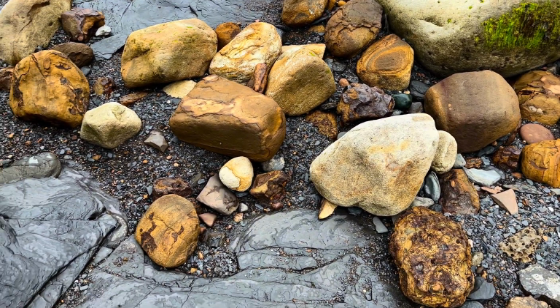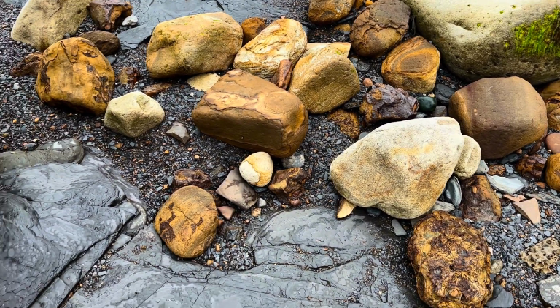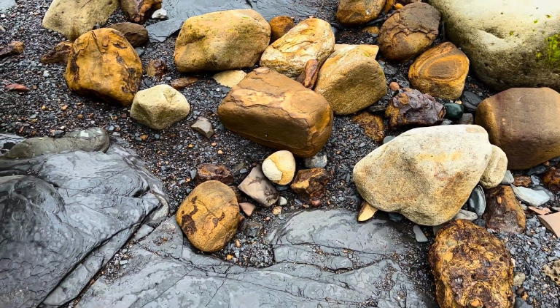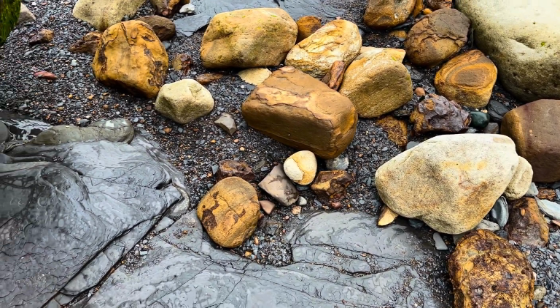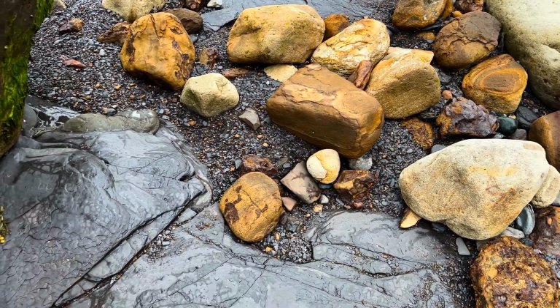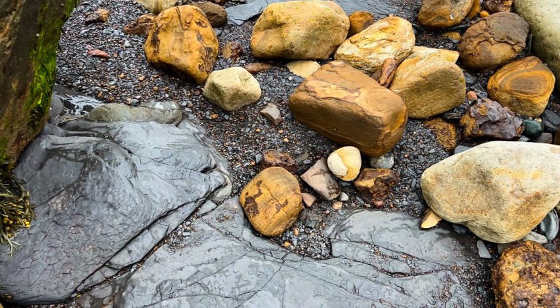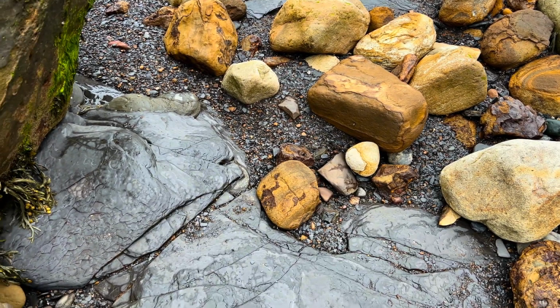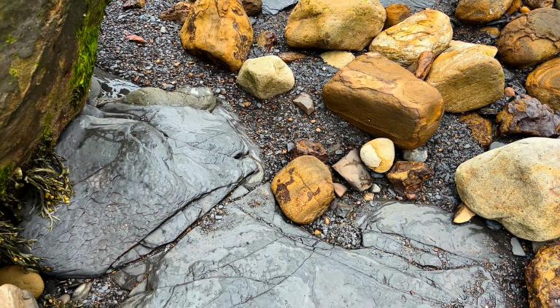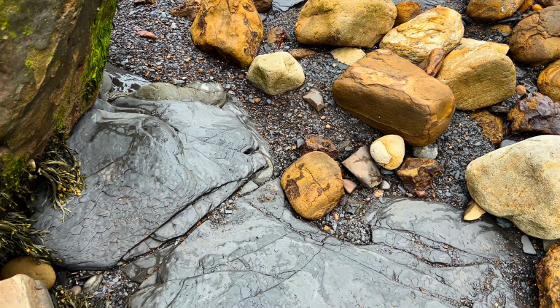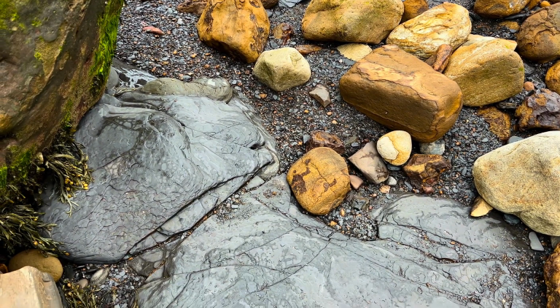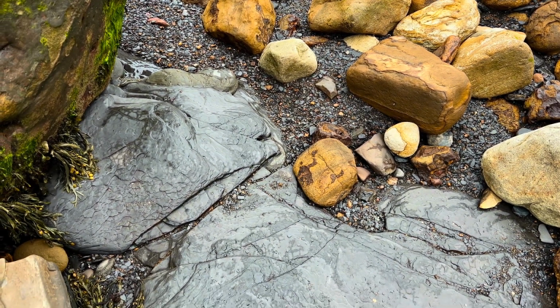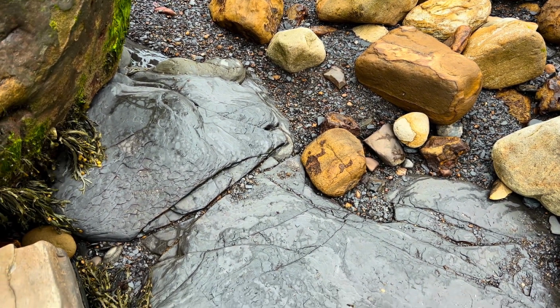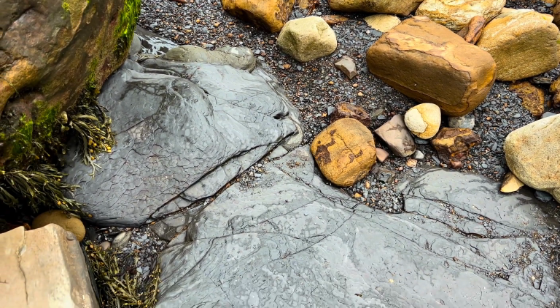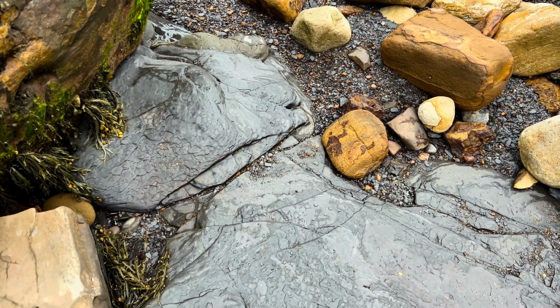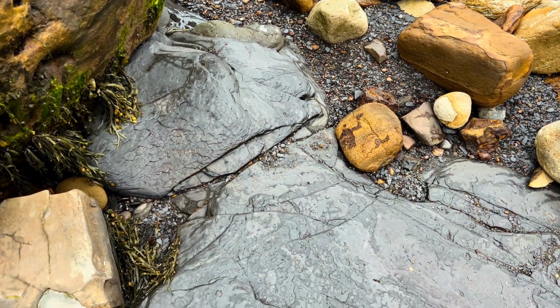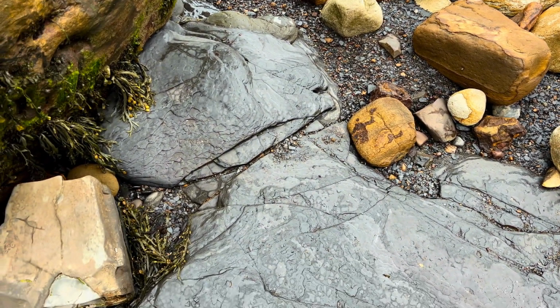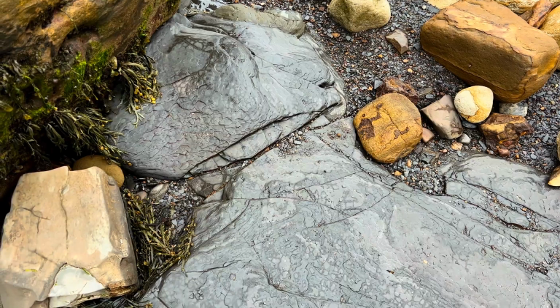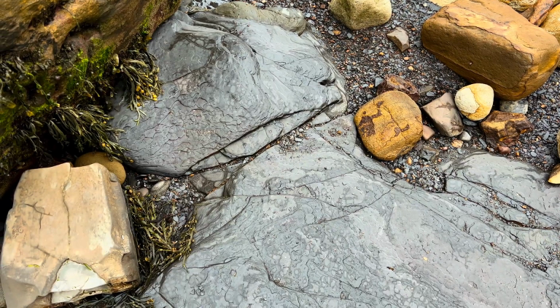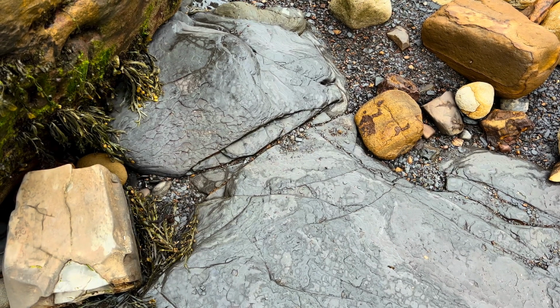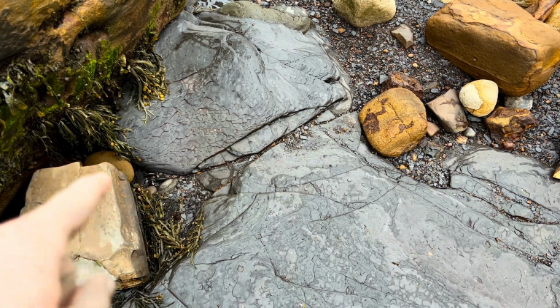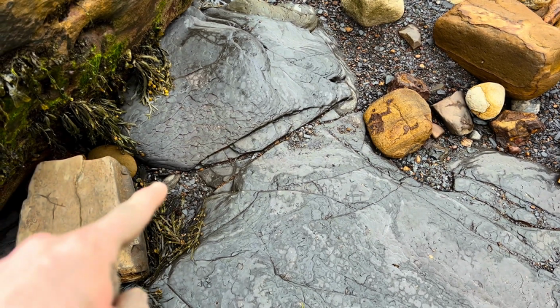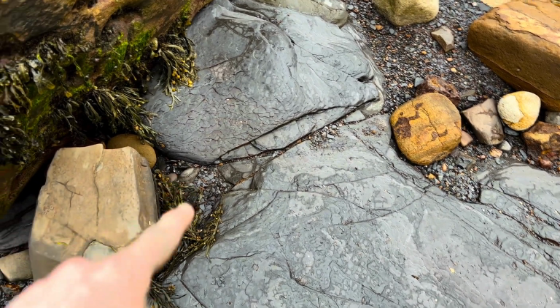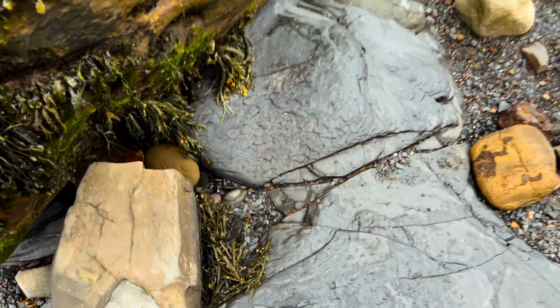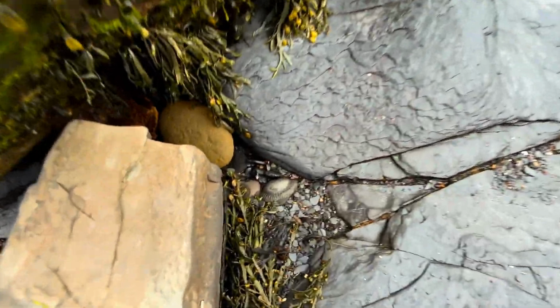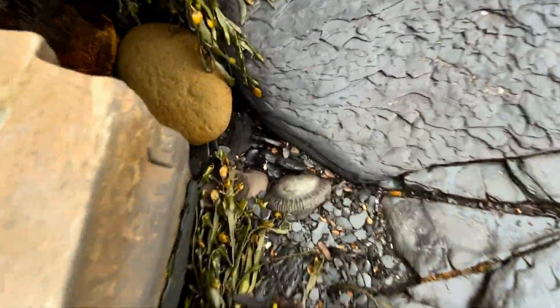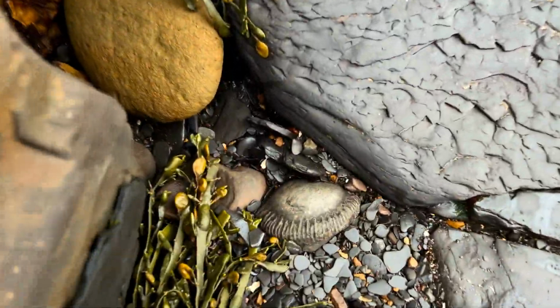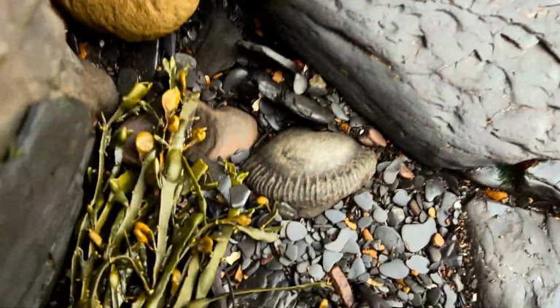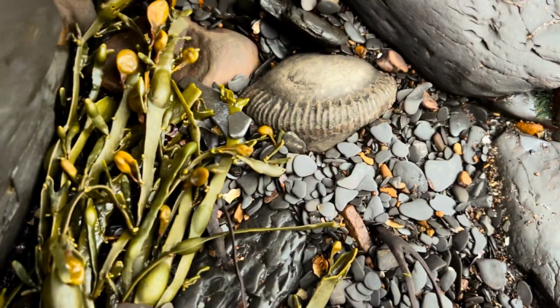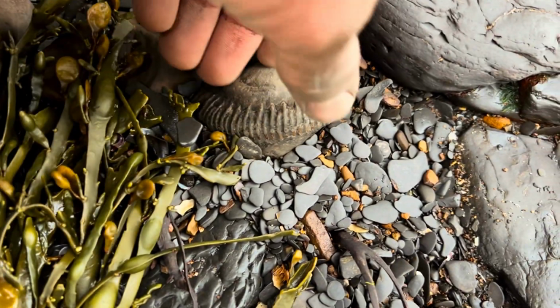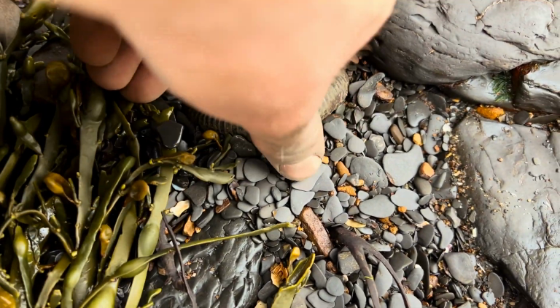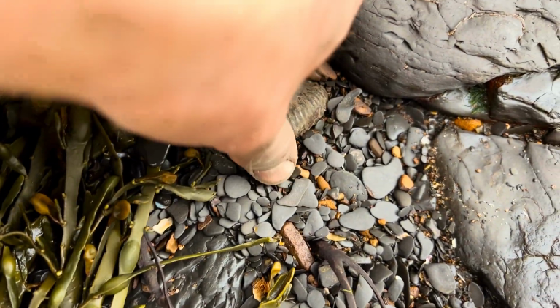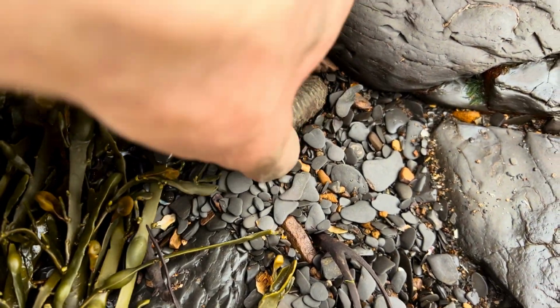Pretty much straight away I've already spotted a perfect ammonite fossil. I'll pan across and see if you can see where this one is — should be a pretty easy one for the first fossil of today. Right down there. This looks to be a perfect specimen.